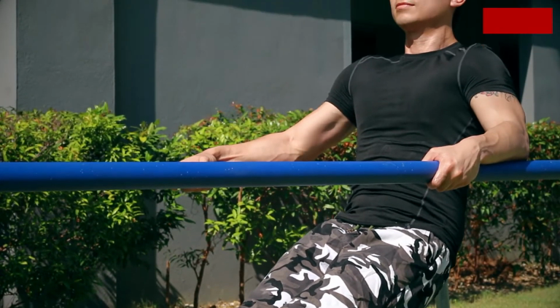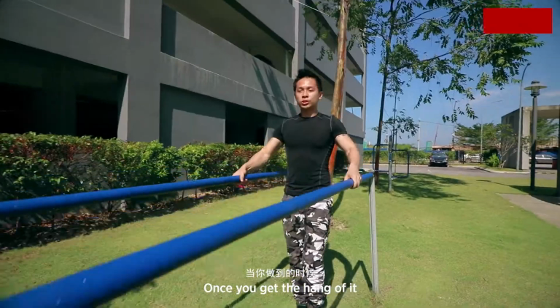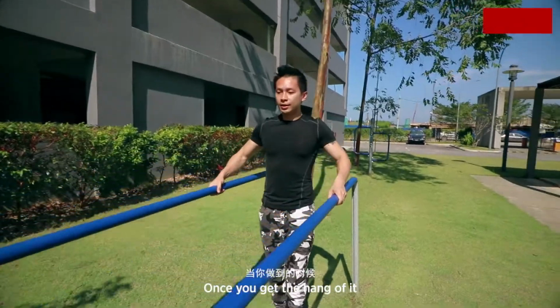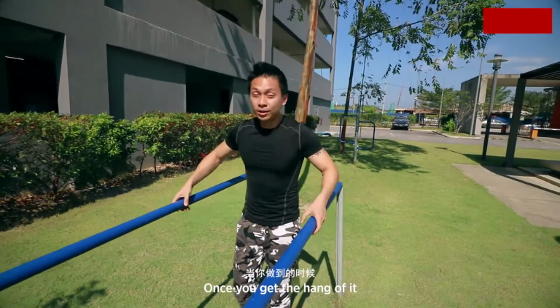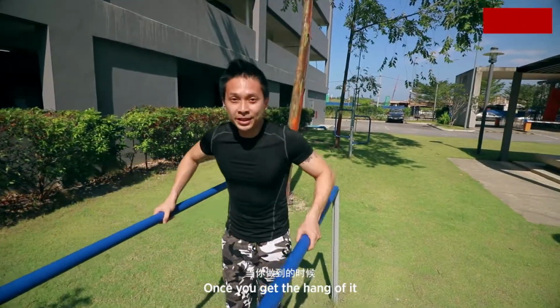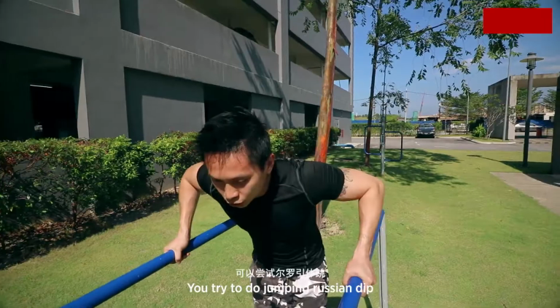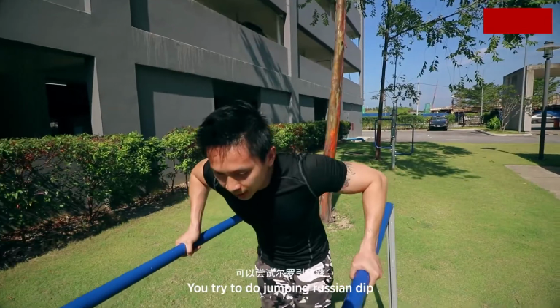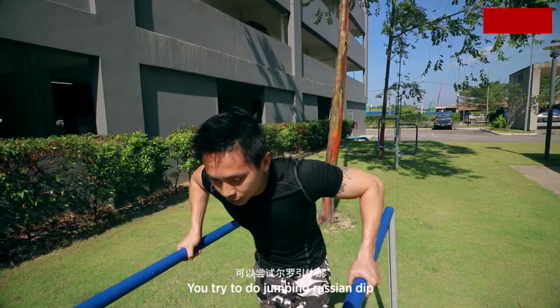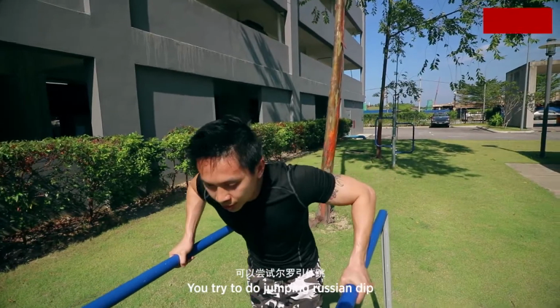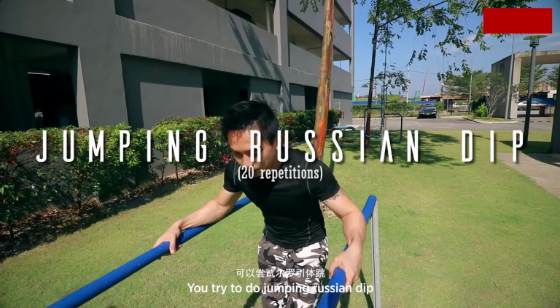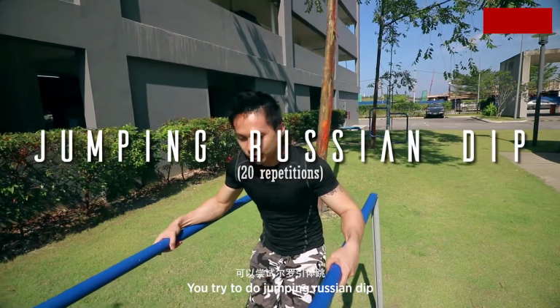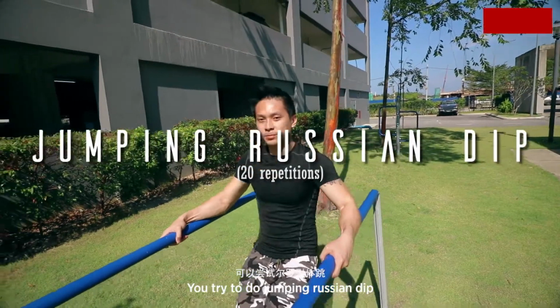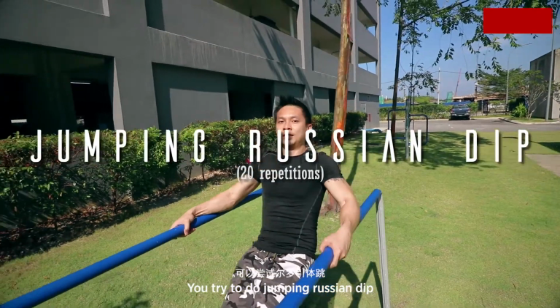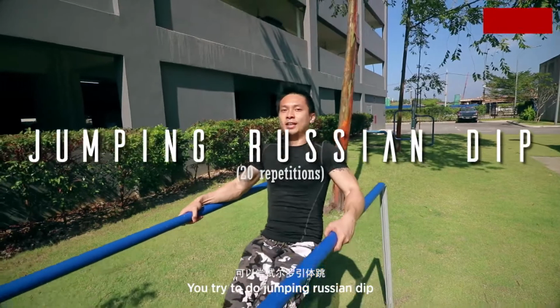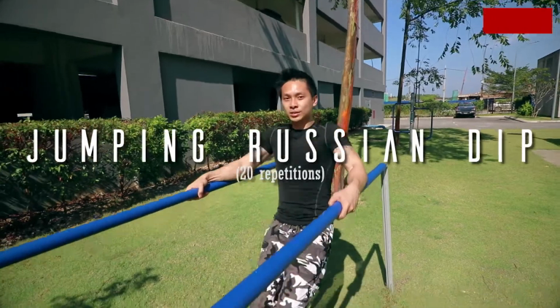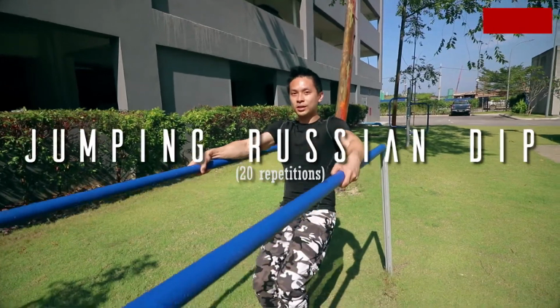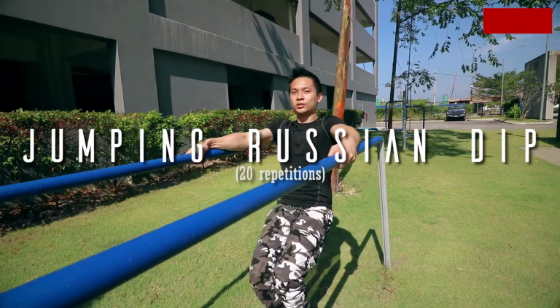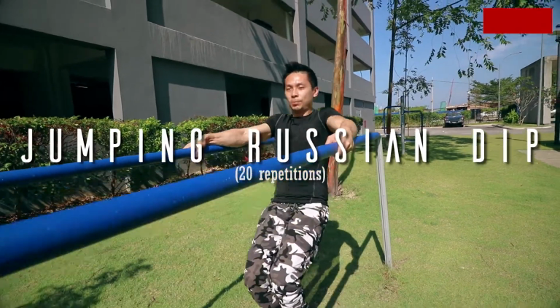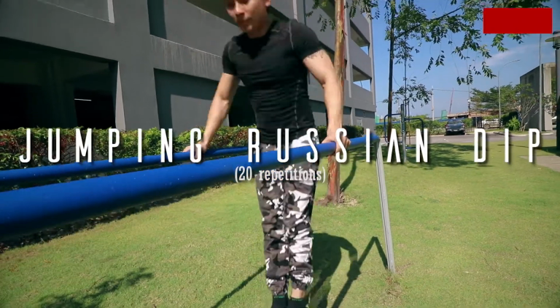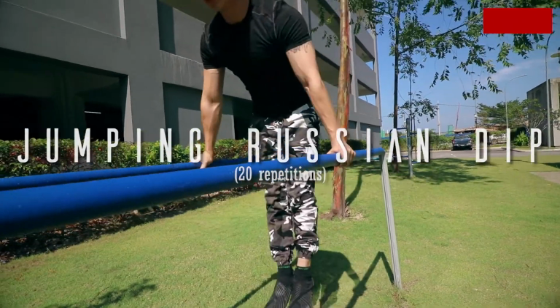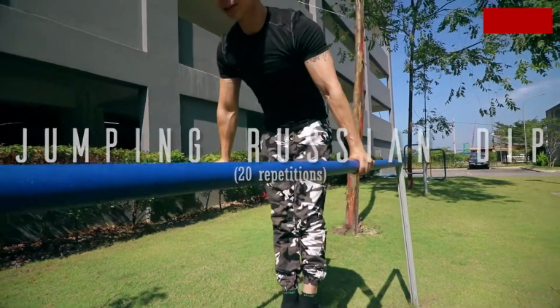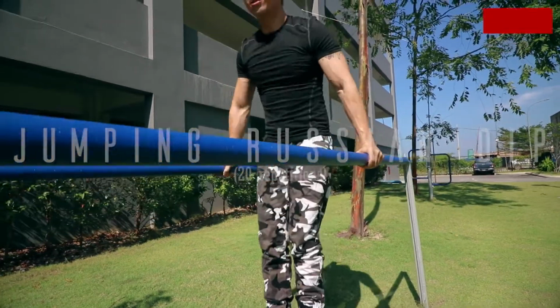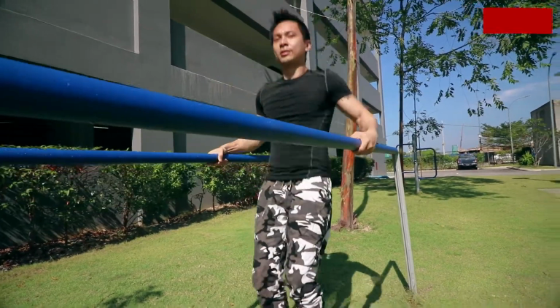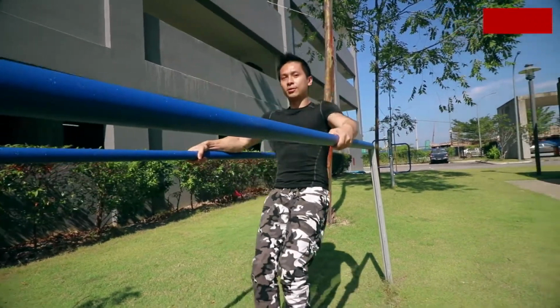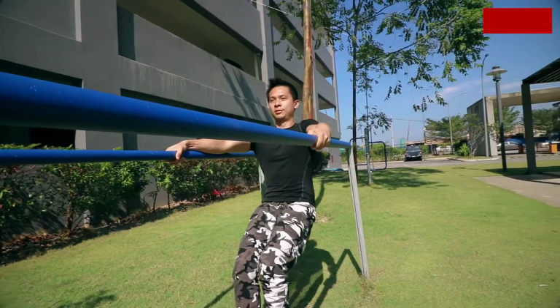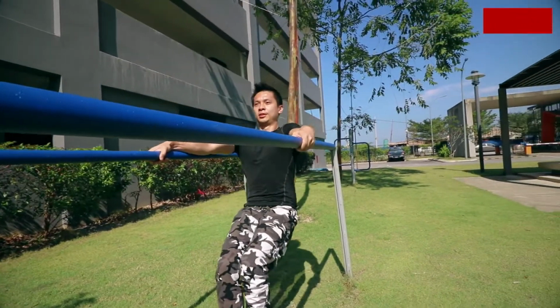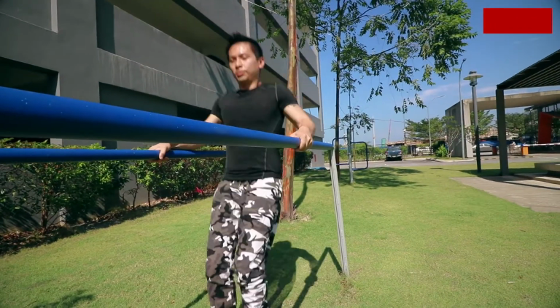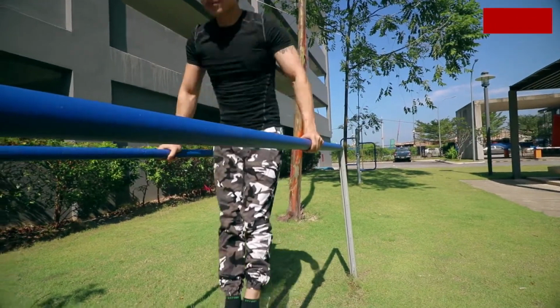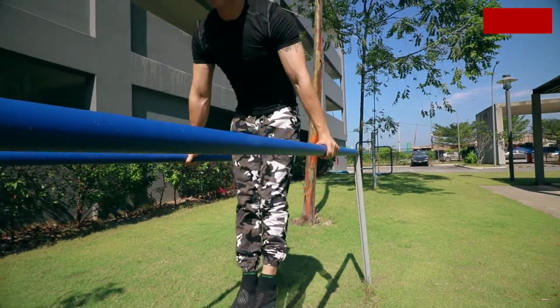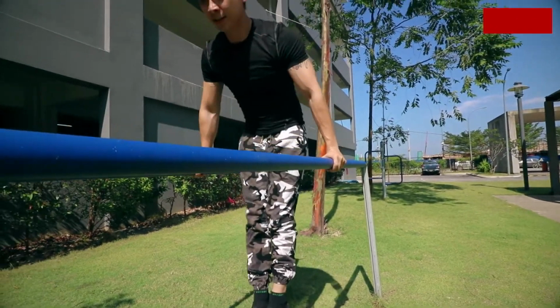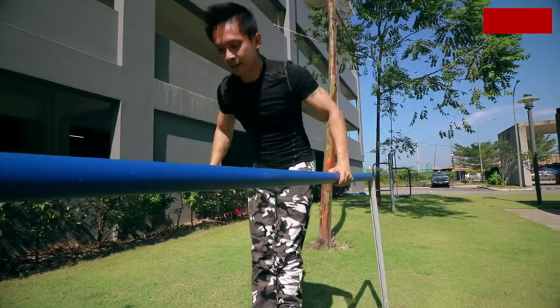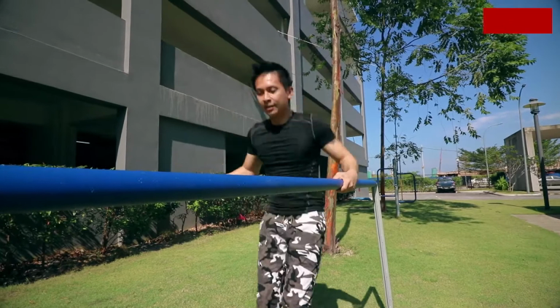Once you get the hang of it, you try to do the jumping Russian dip. Like this — jump up, down, jump up, down.